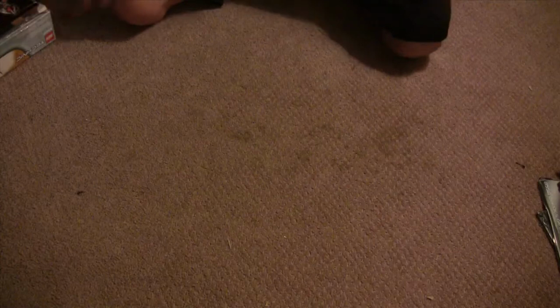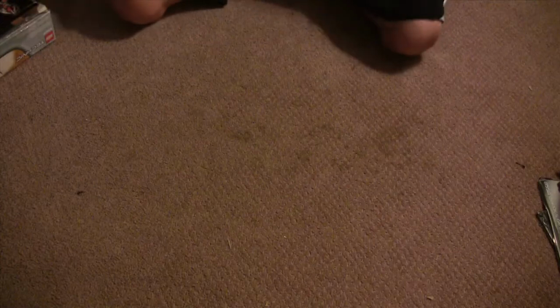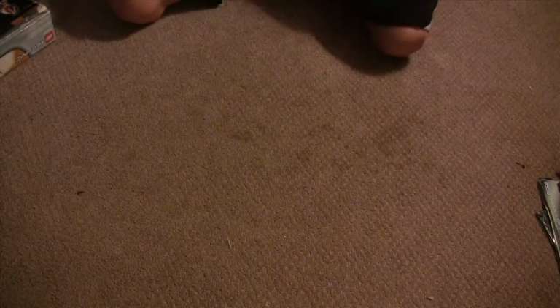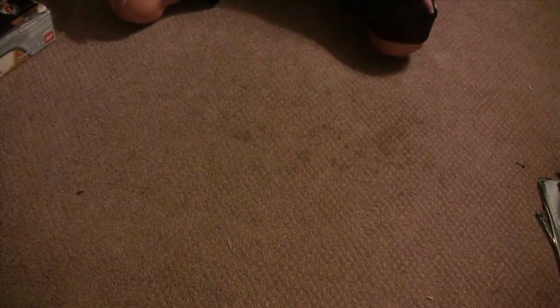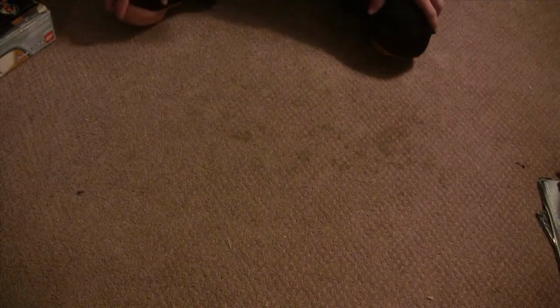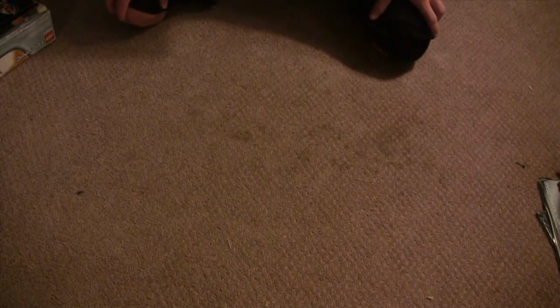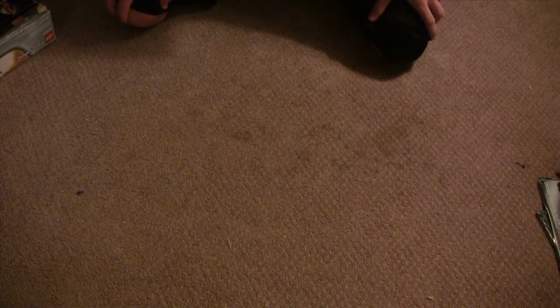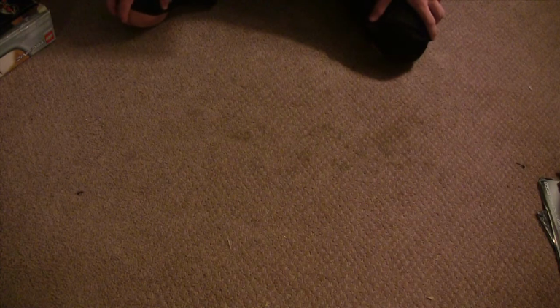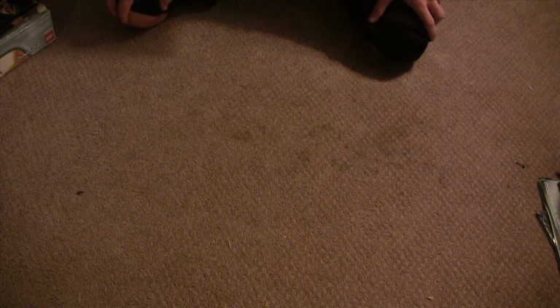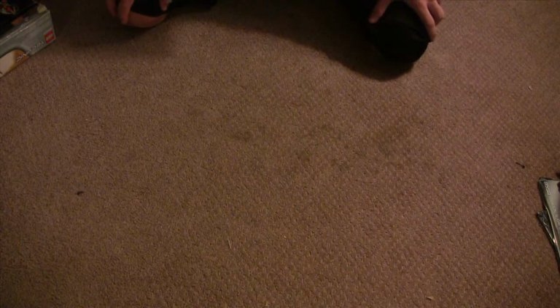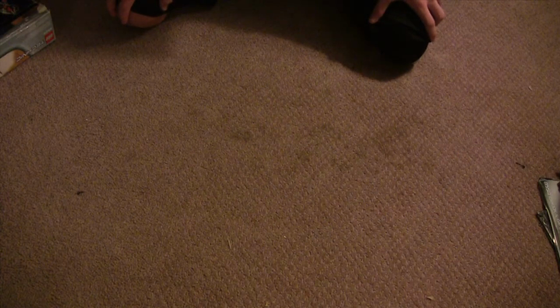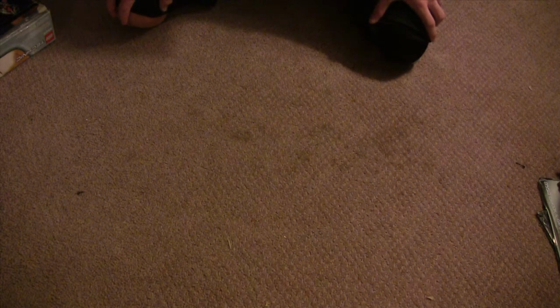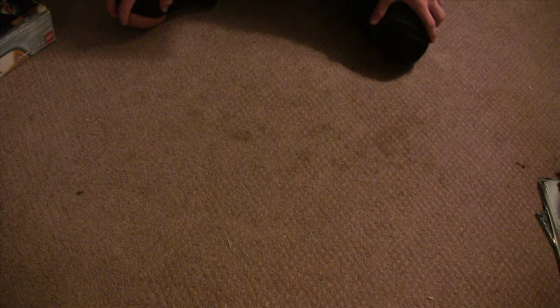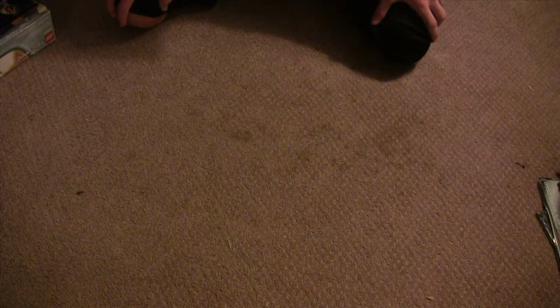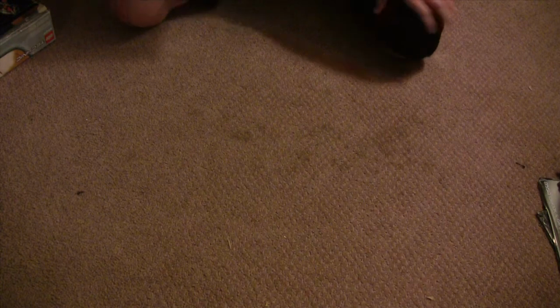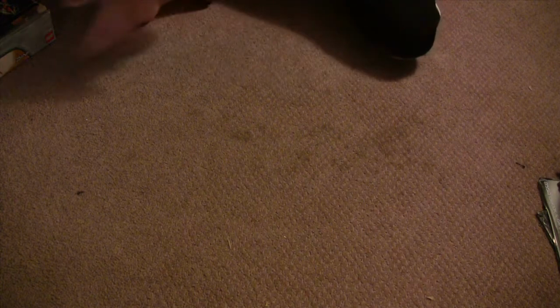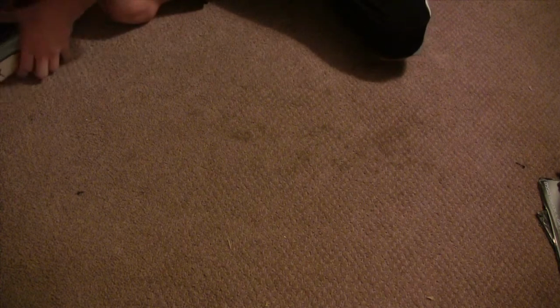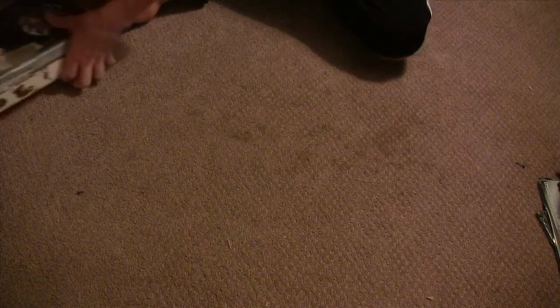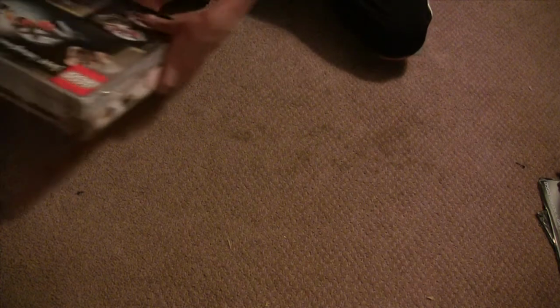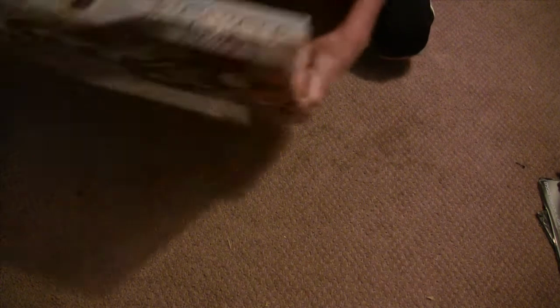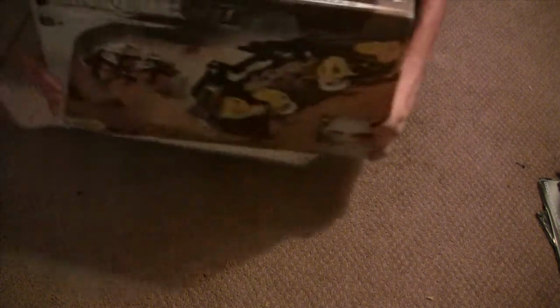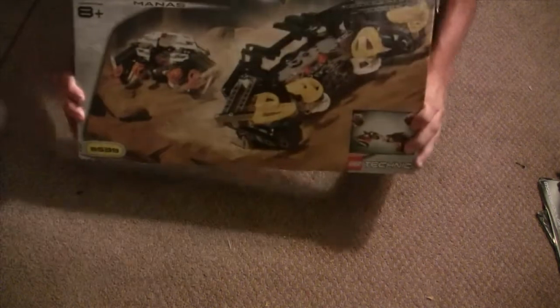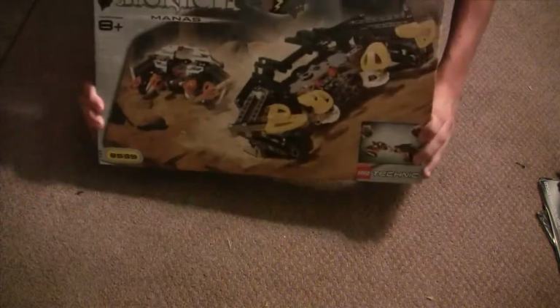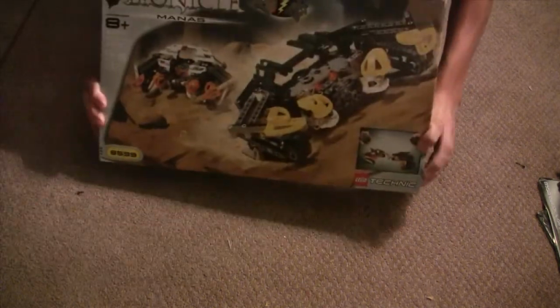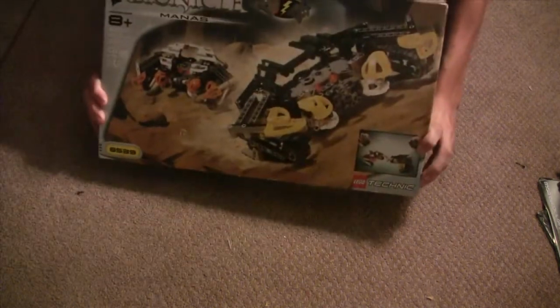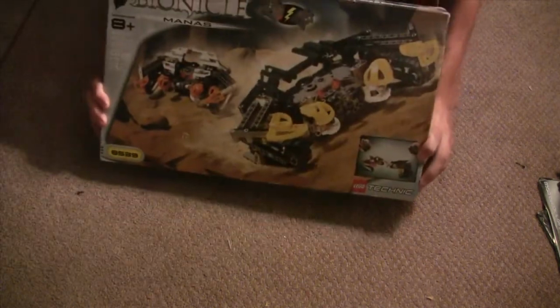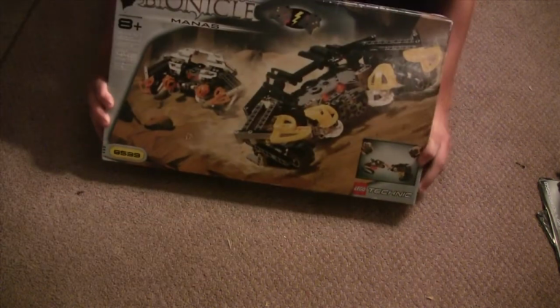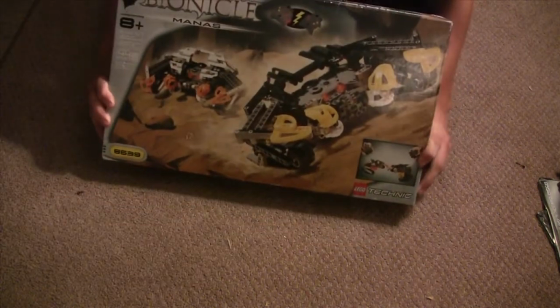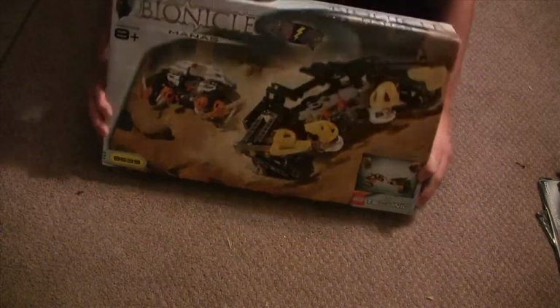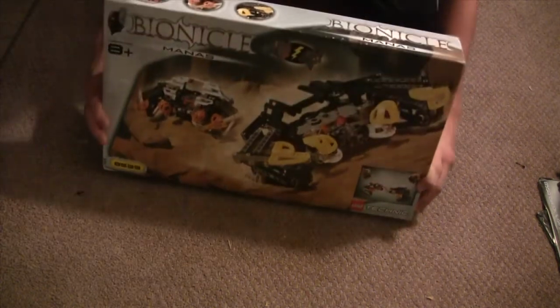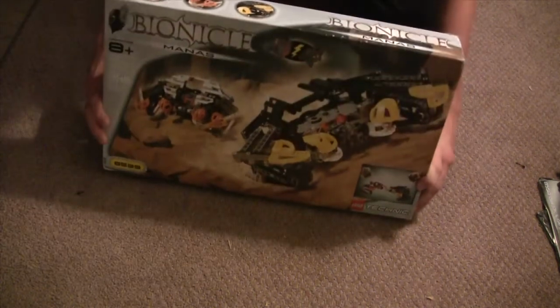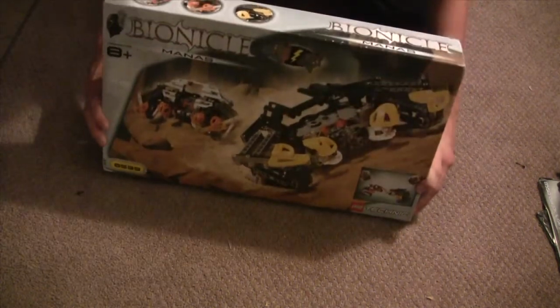Hey guys, I'm back with another Bionicle review. Today I will be reviewing the Man-Ass Crabs of Mata Nui.